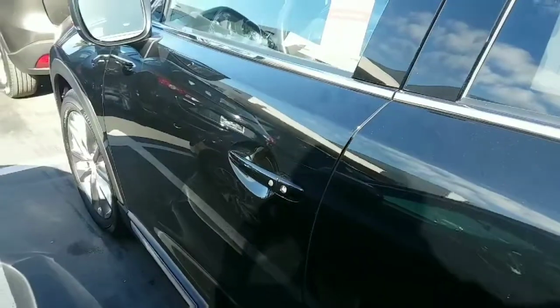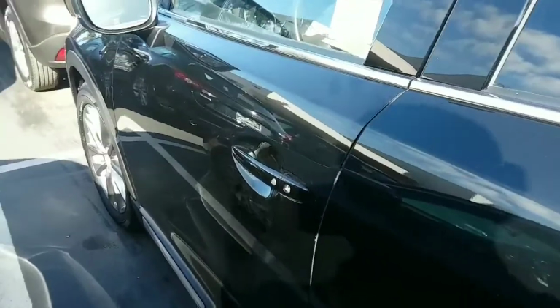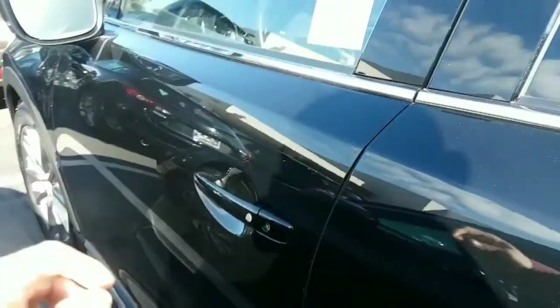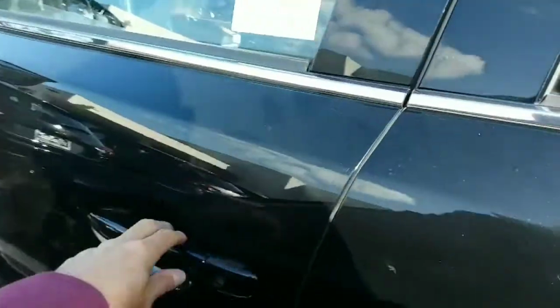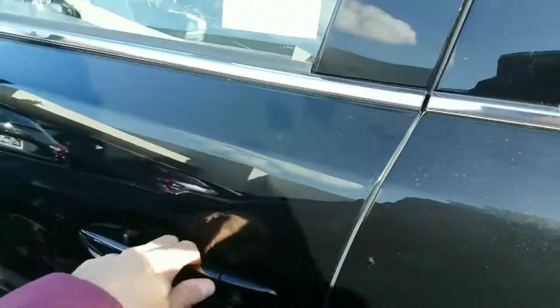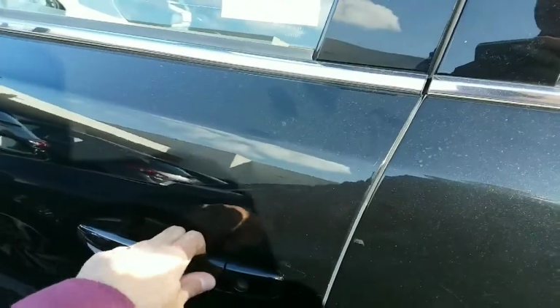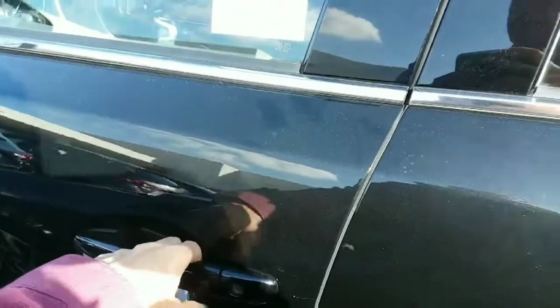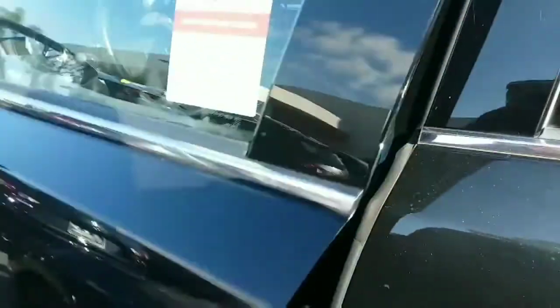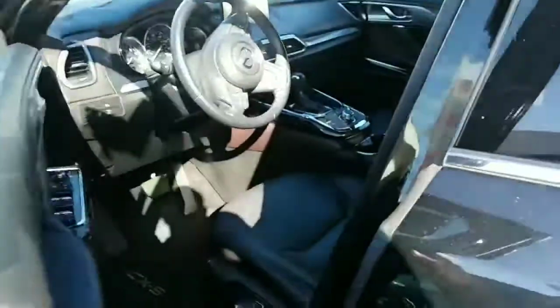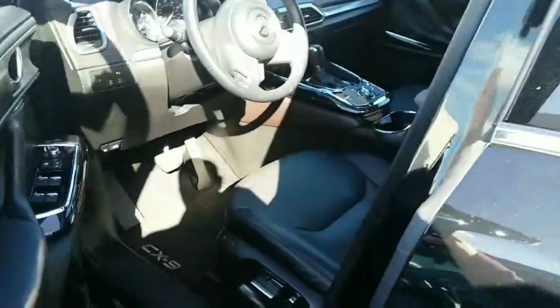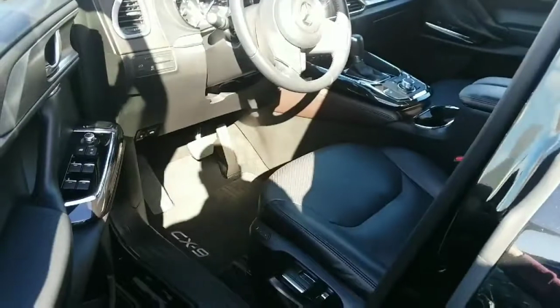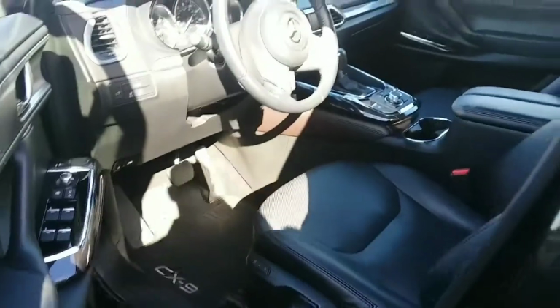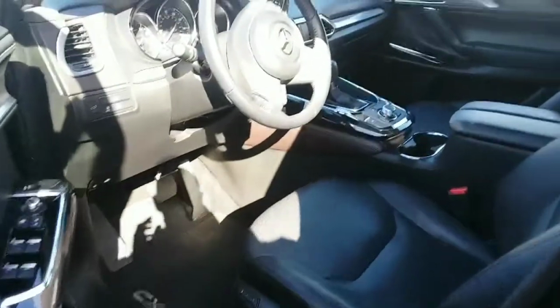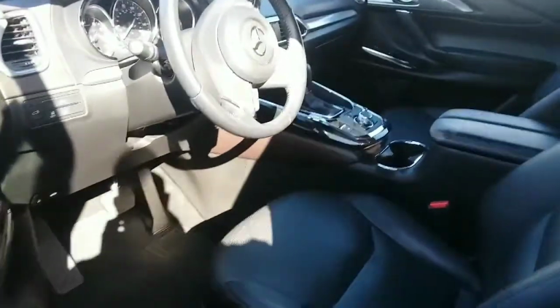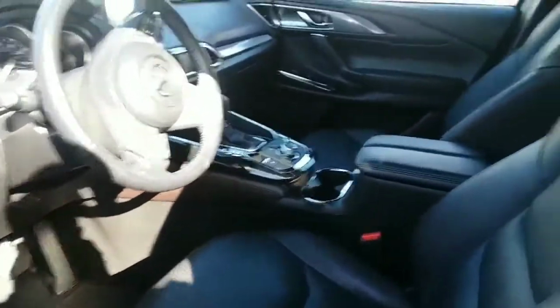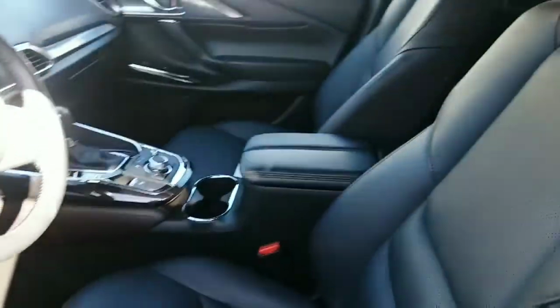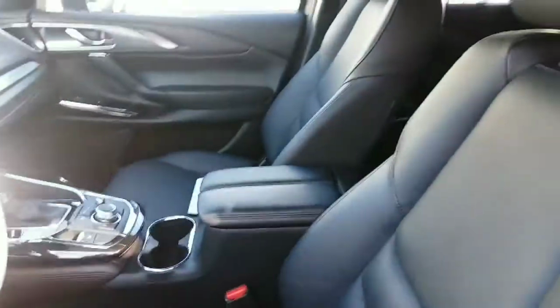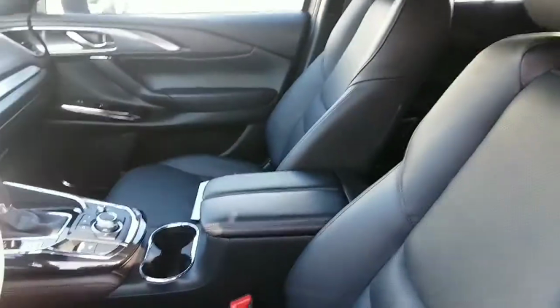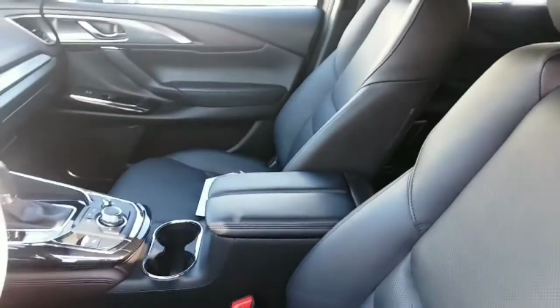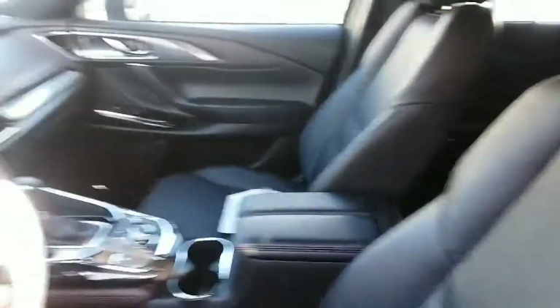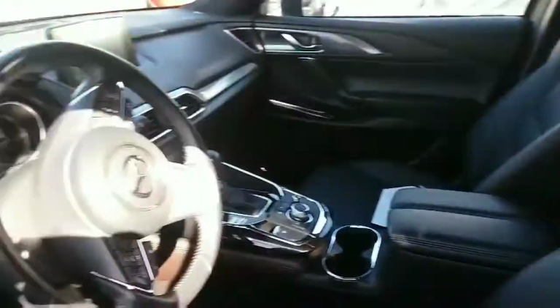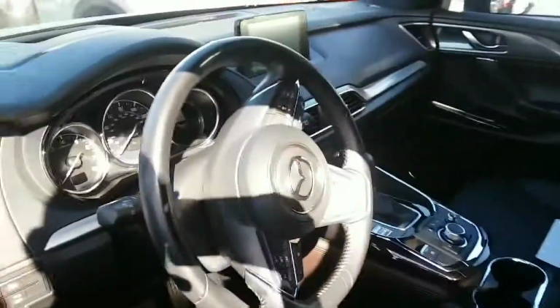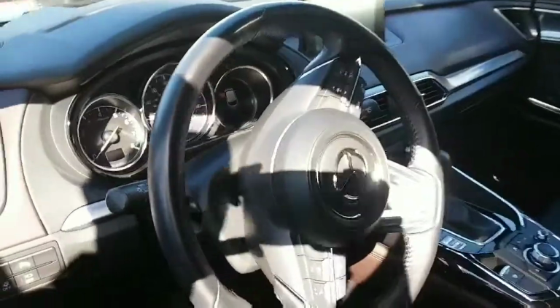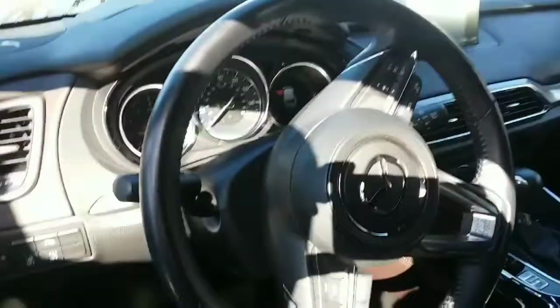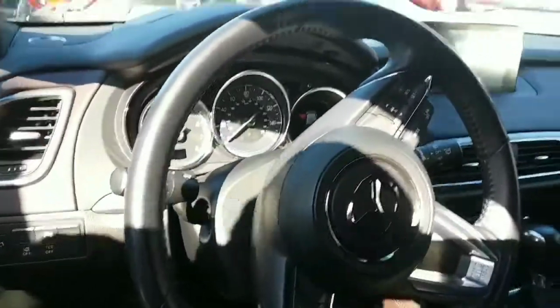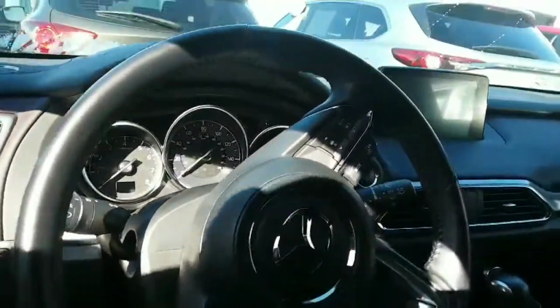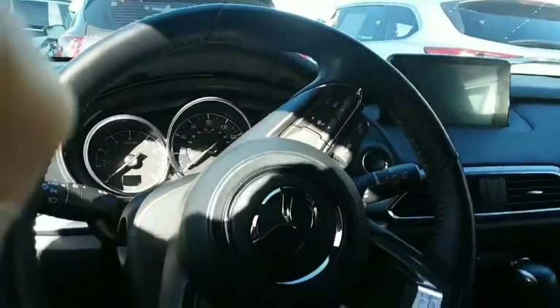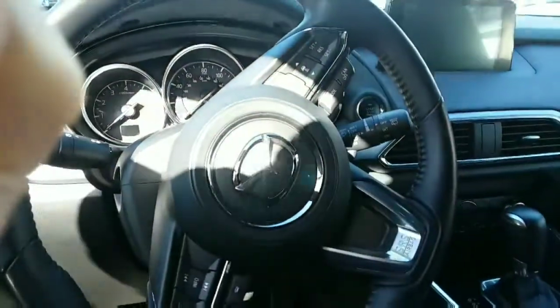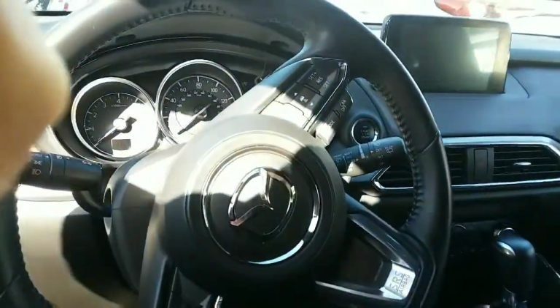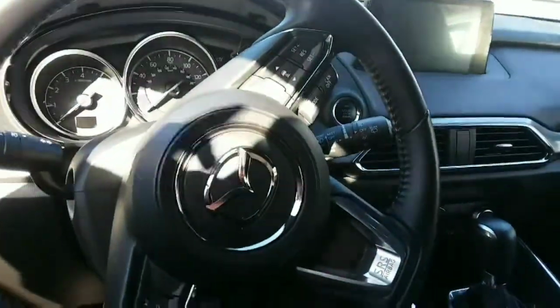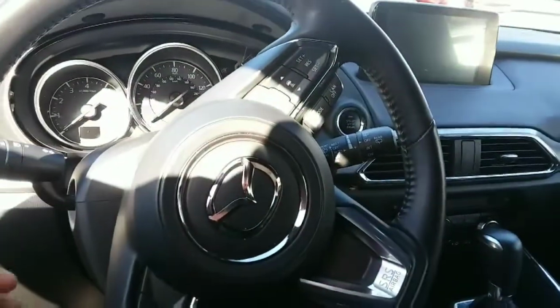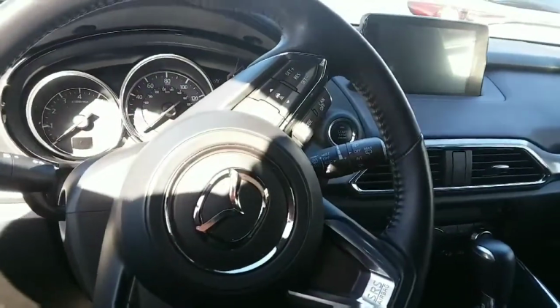Of course, it has keyless entry. It's got the high-back bucket seats and leather, all the controls at your fingertip, and it's got the full-color active display.